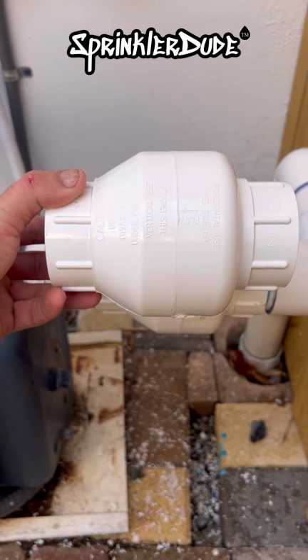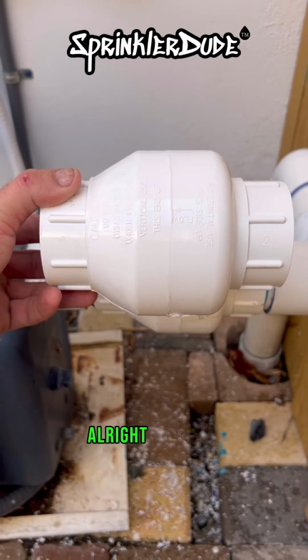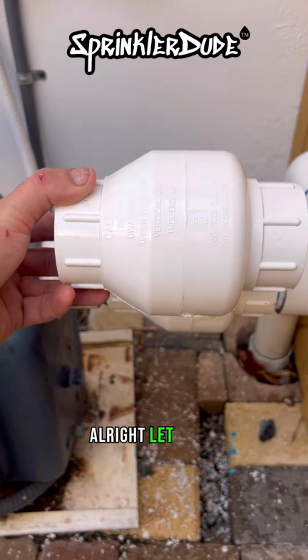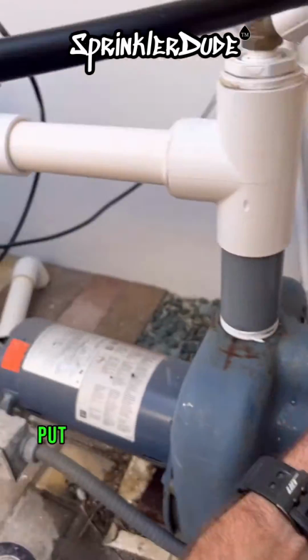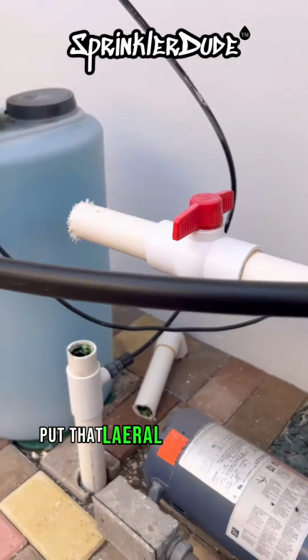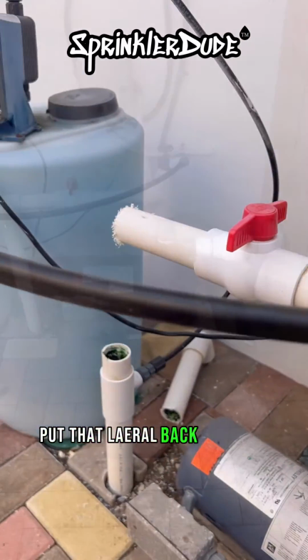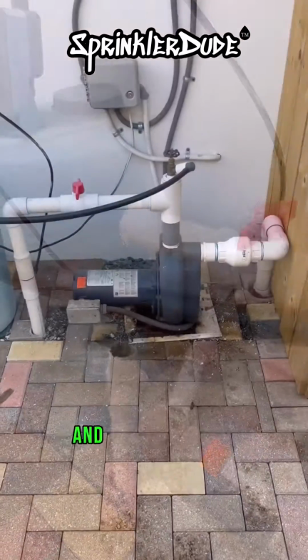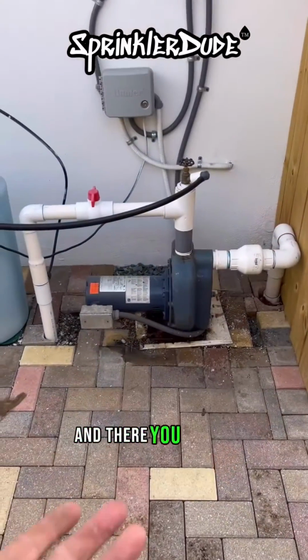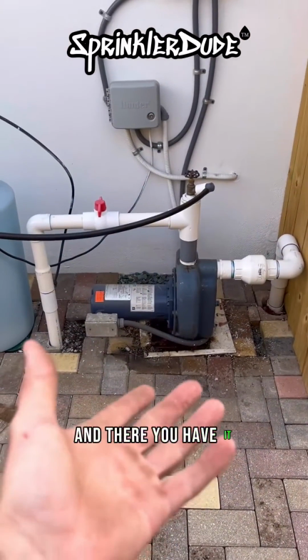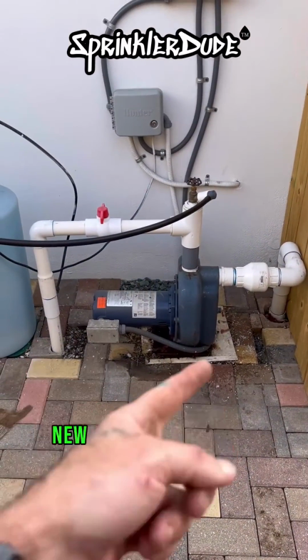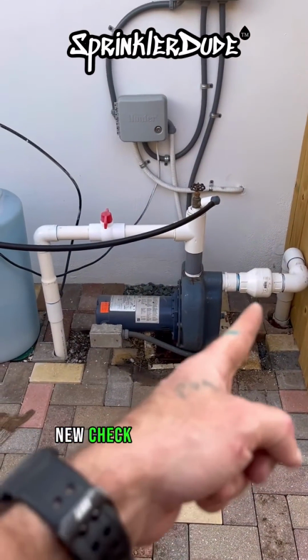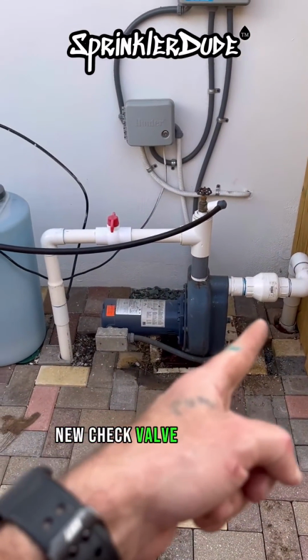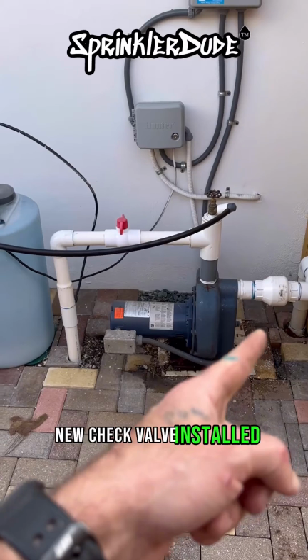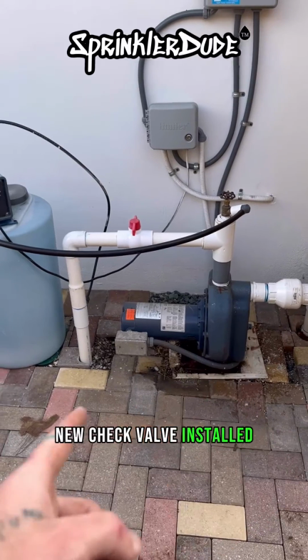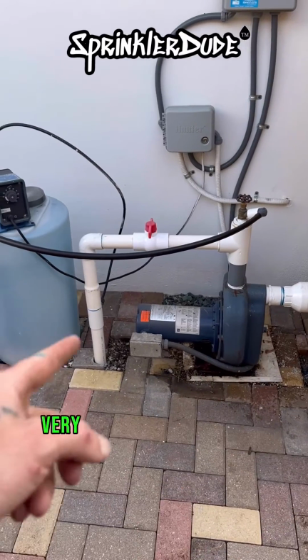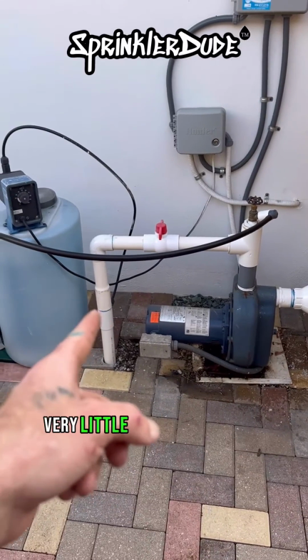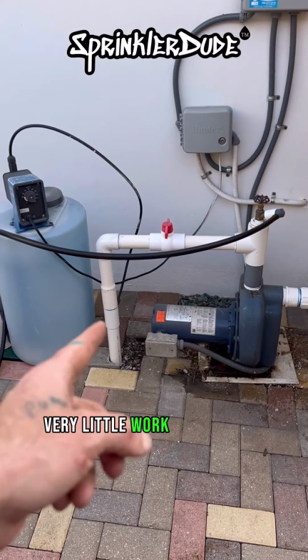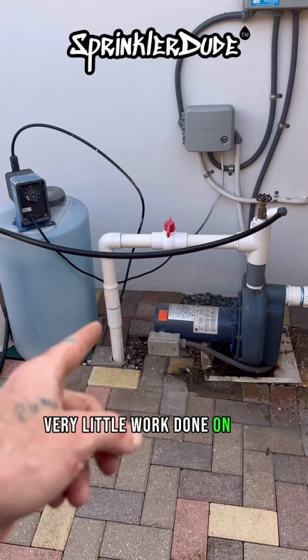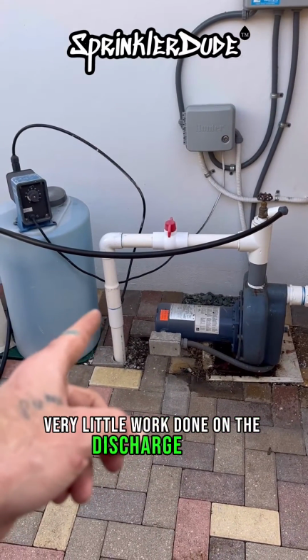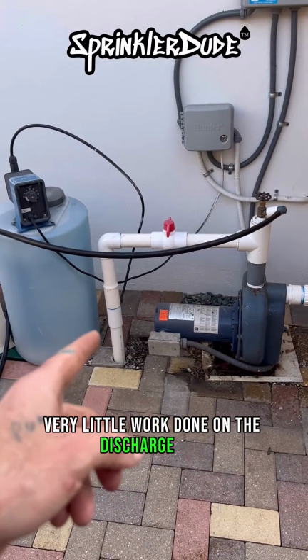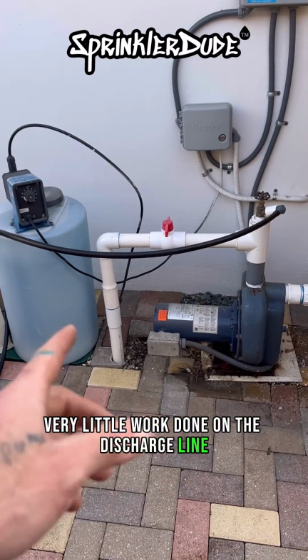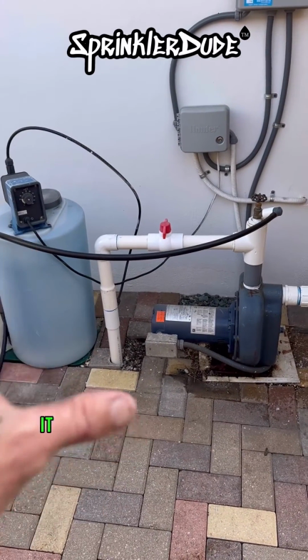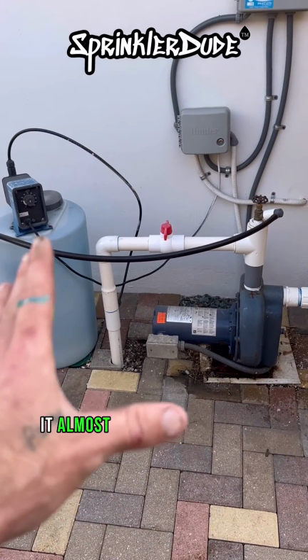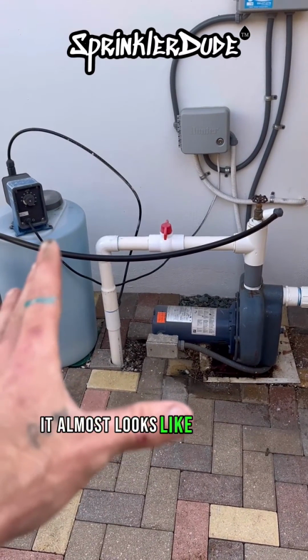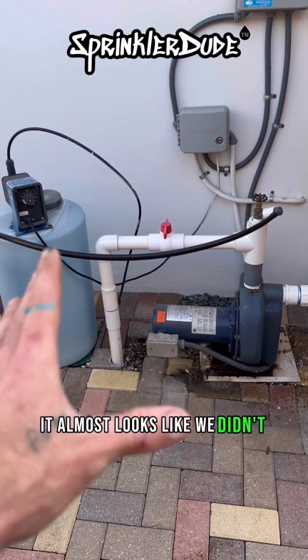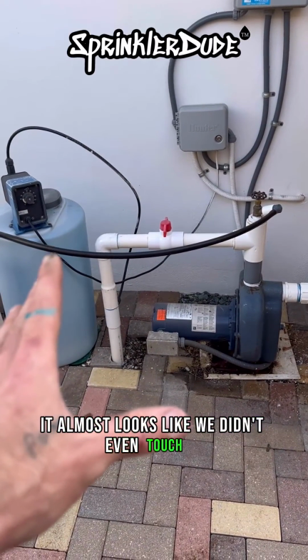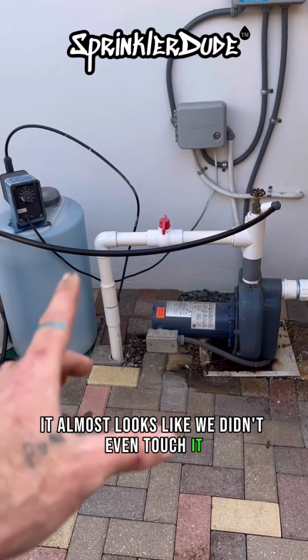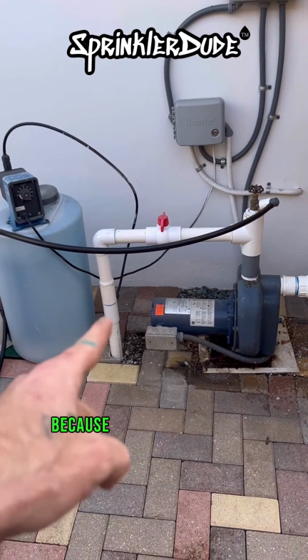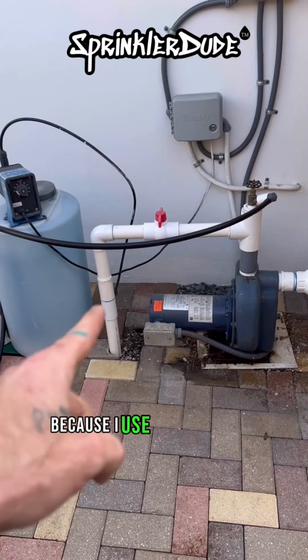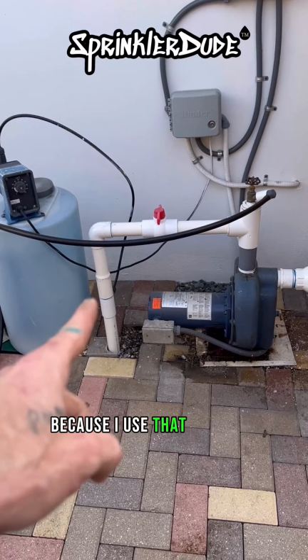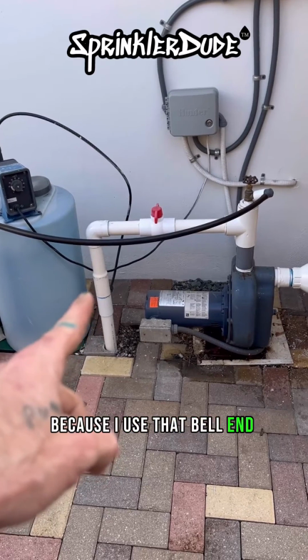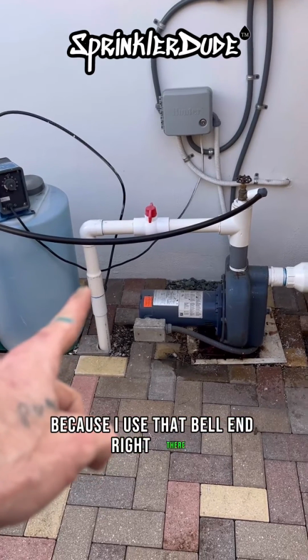Let me go put that lateral back together. And there you have it — new check valve installed. Very little work done on the discharge line. It almost looks like we didn't even touch it because I used that bell end right there.